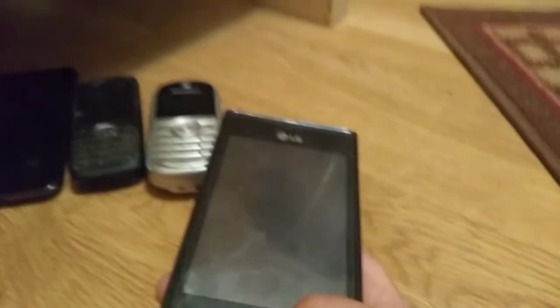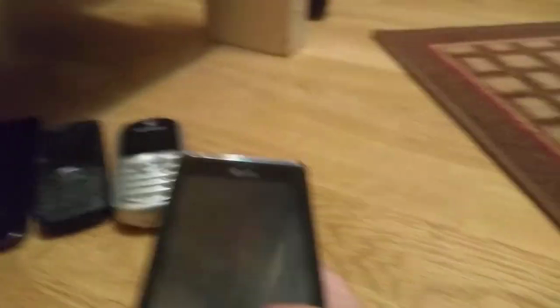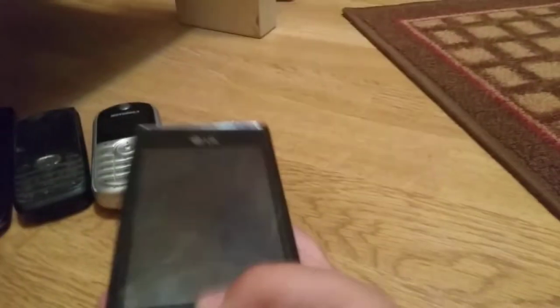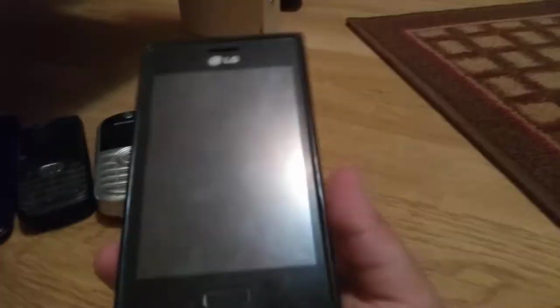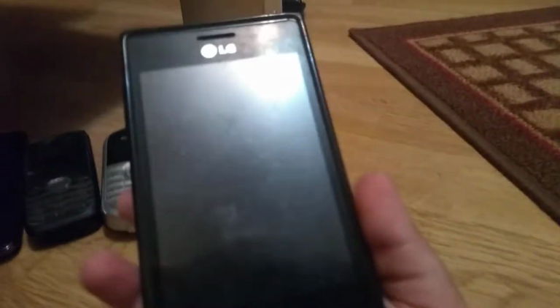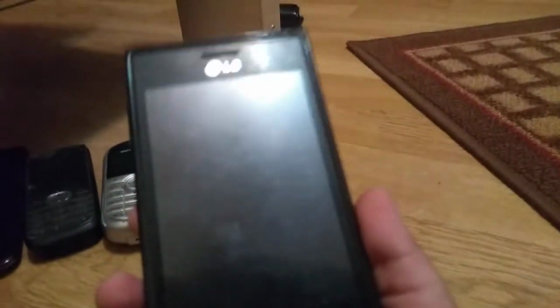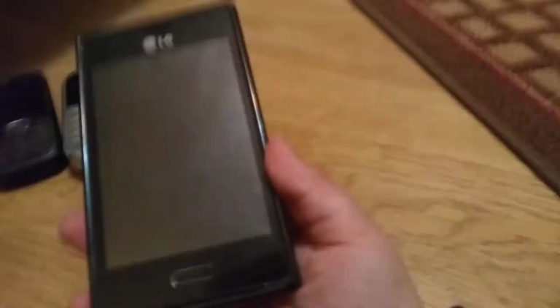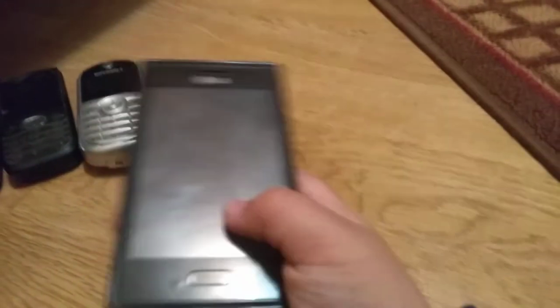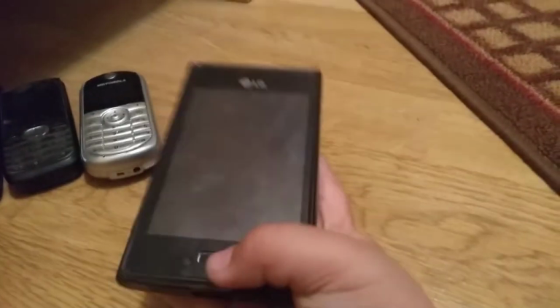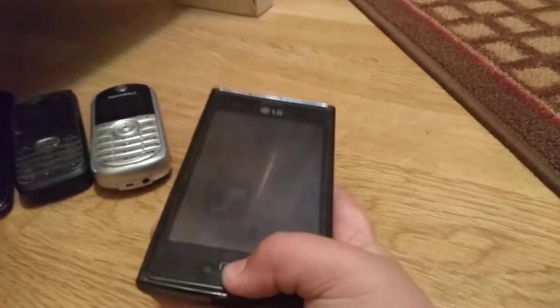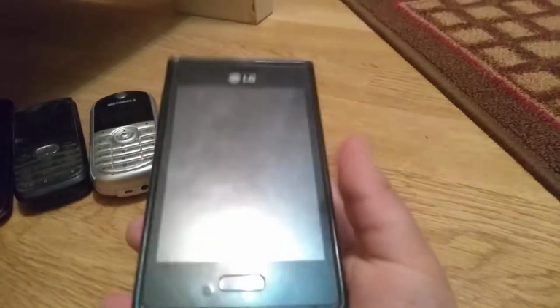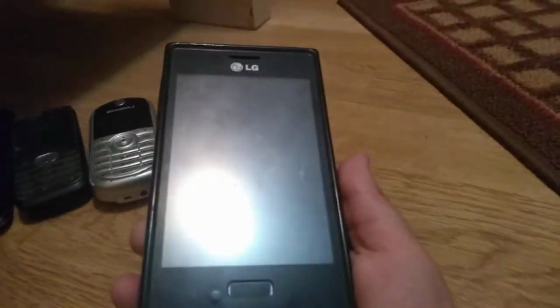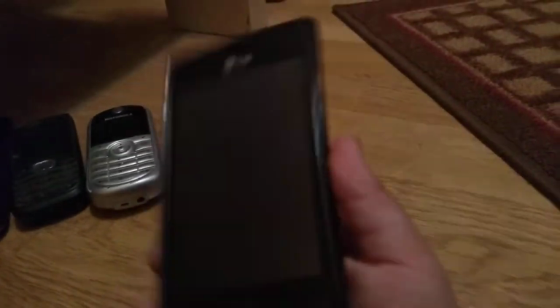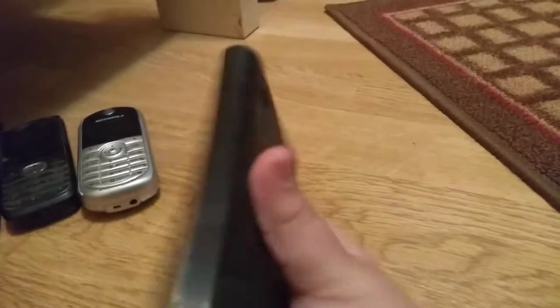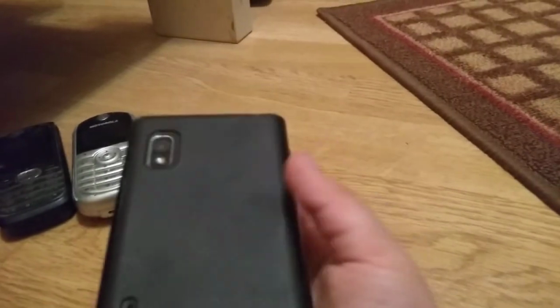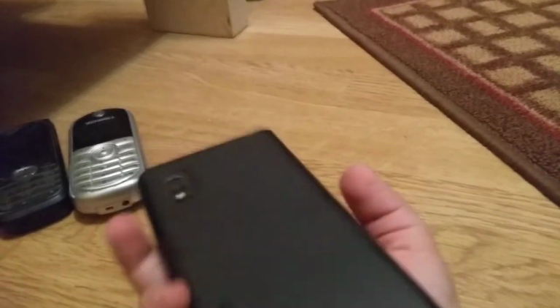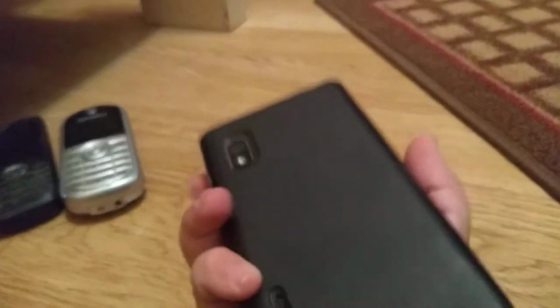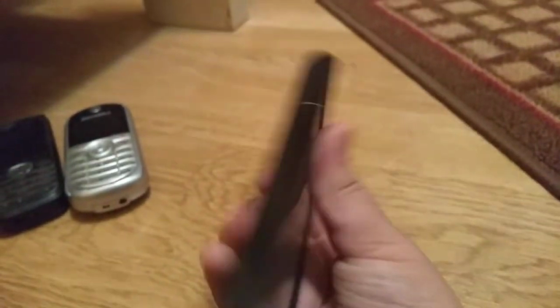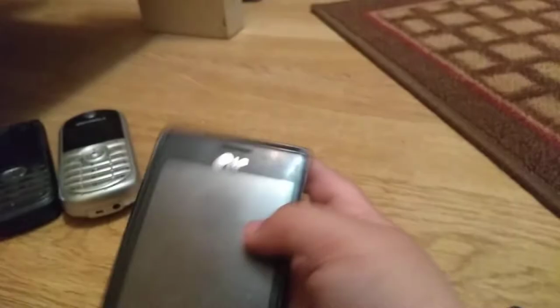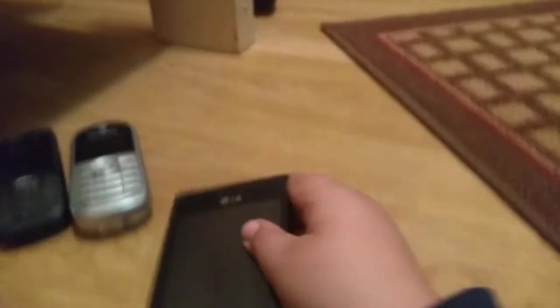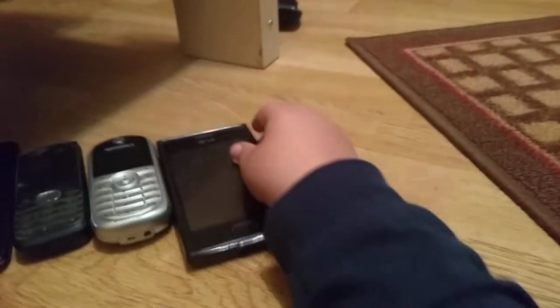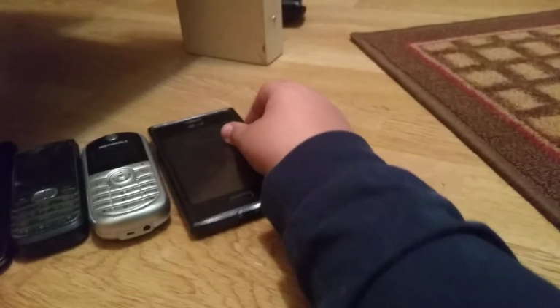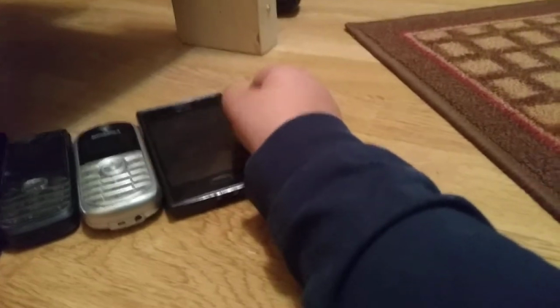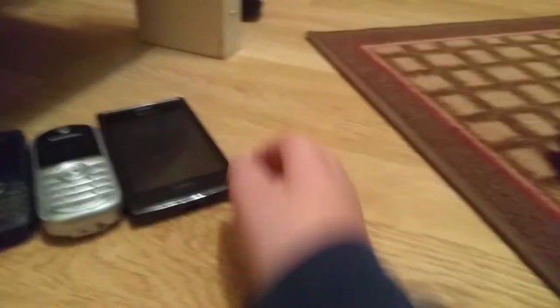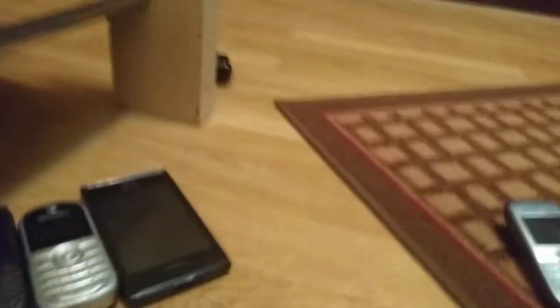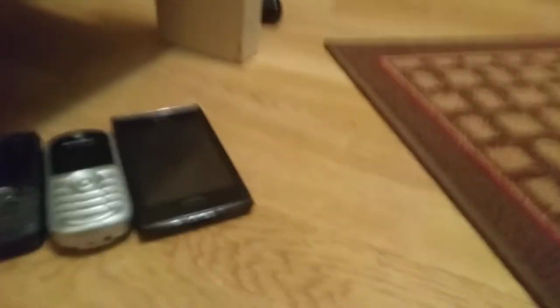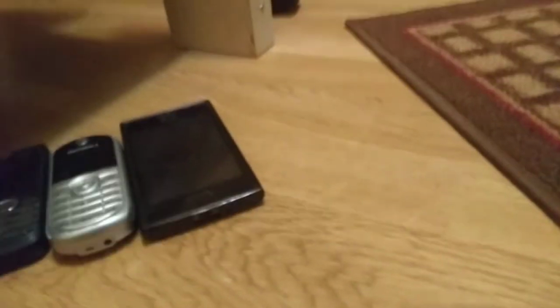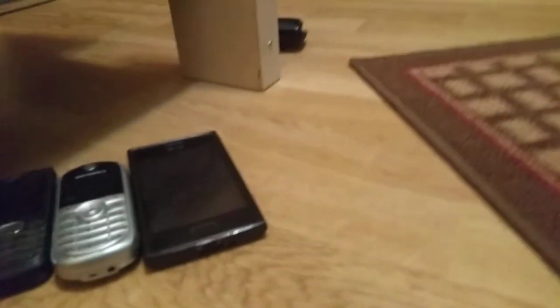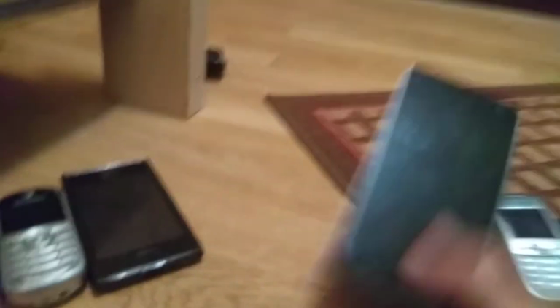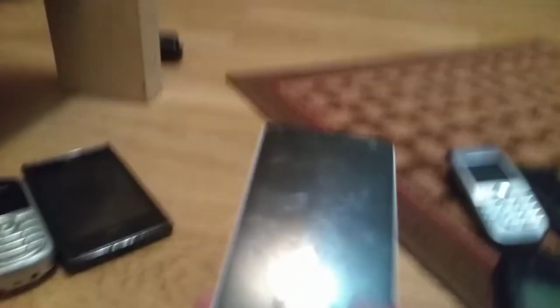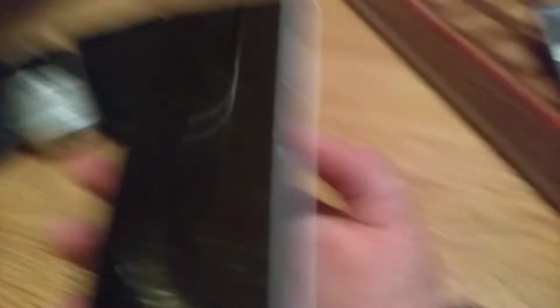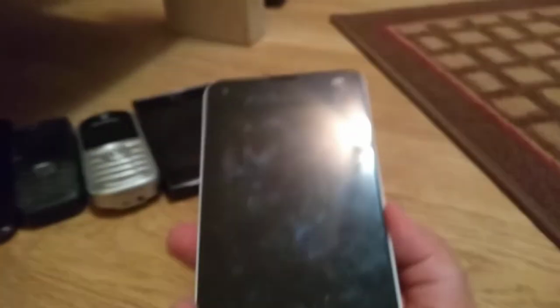Next is this LG. I like to call it the LG Olympus. It has an out-of-box case.